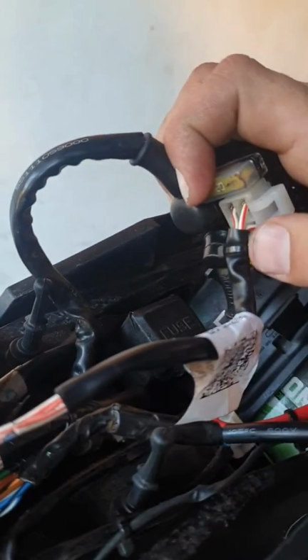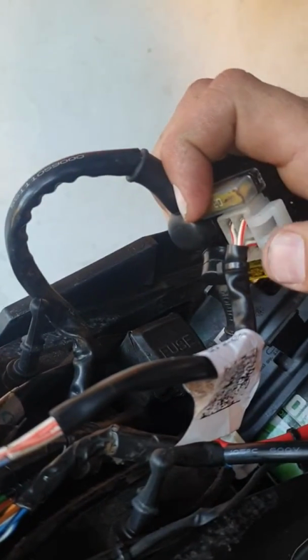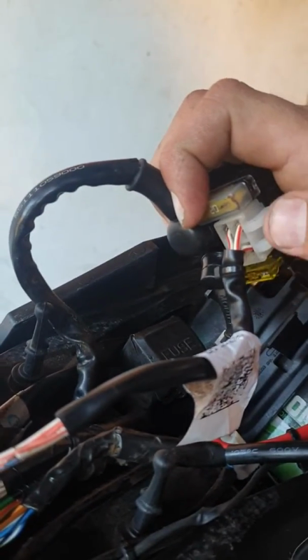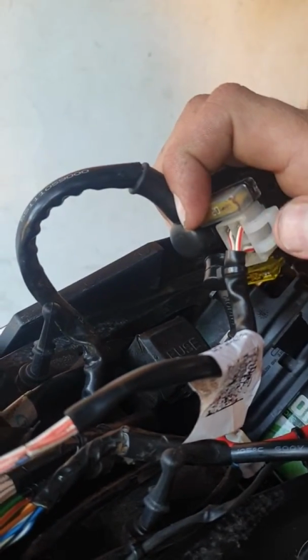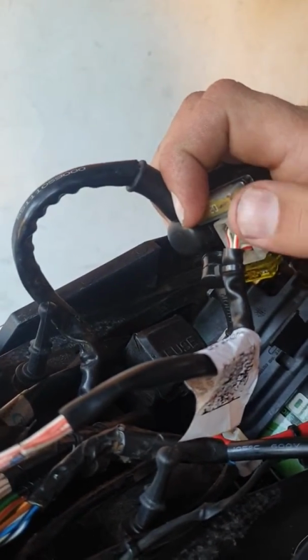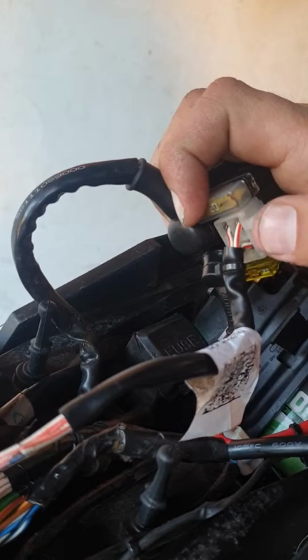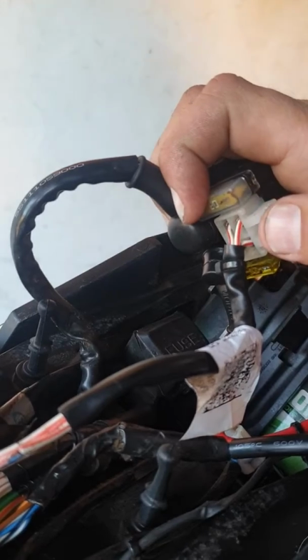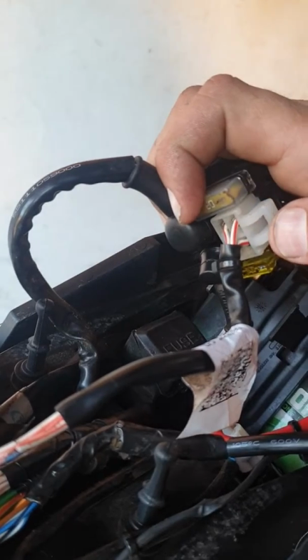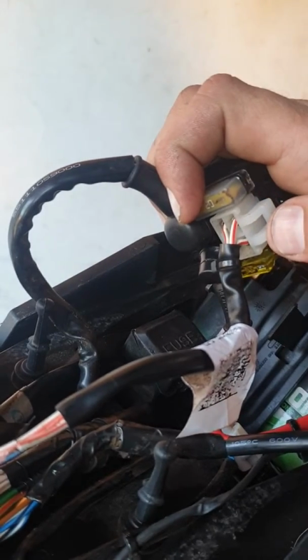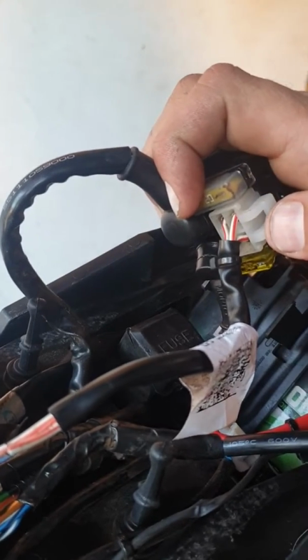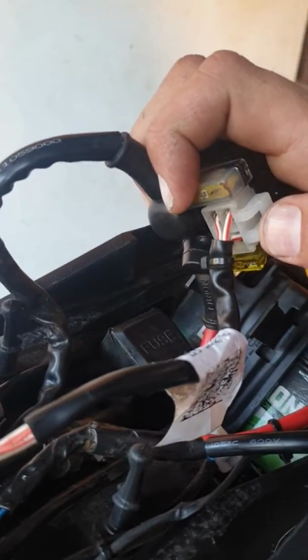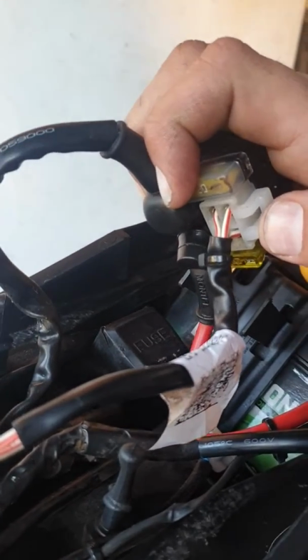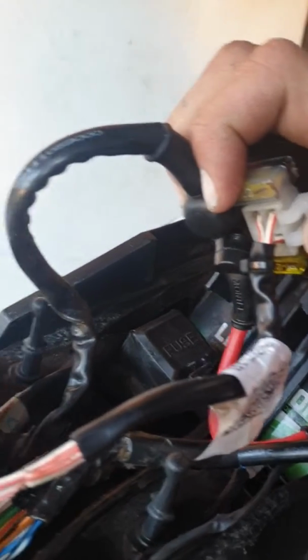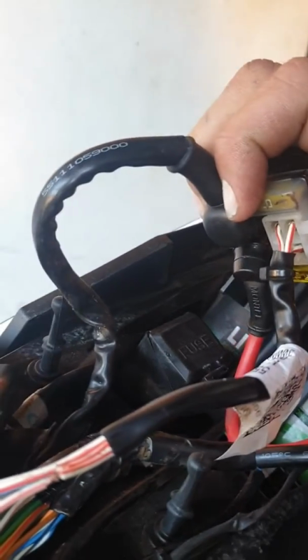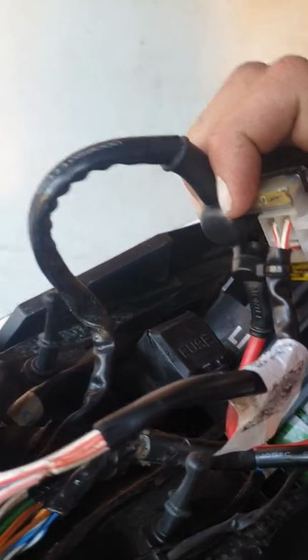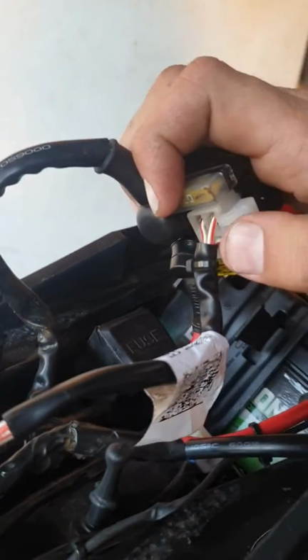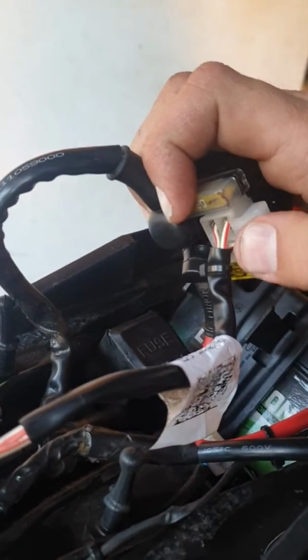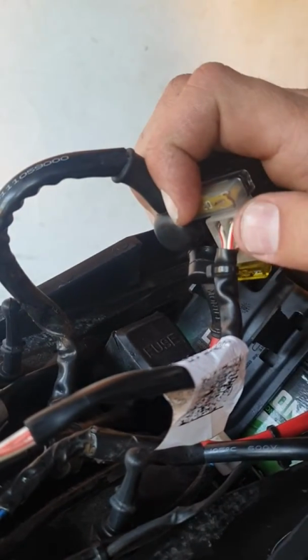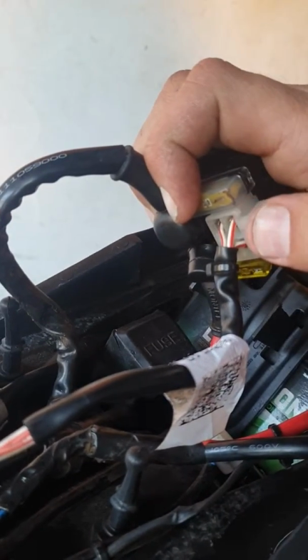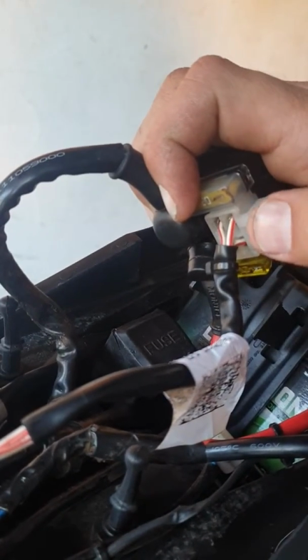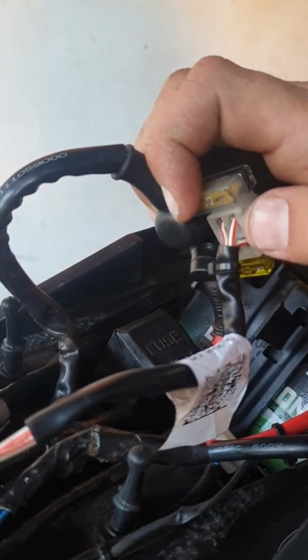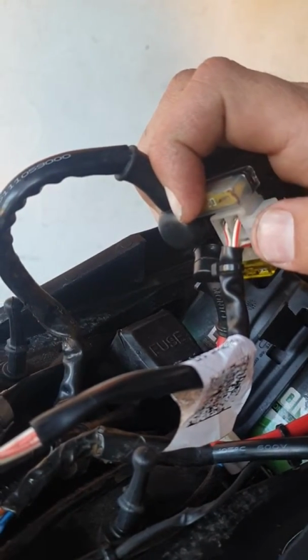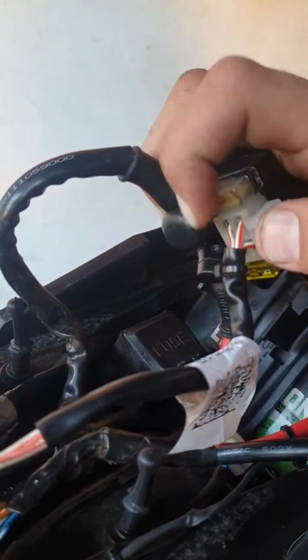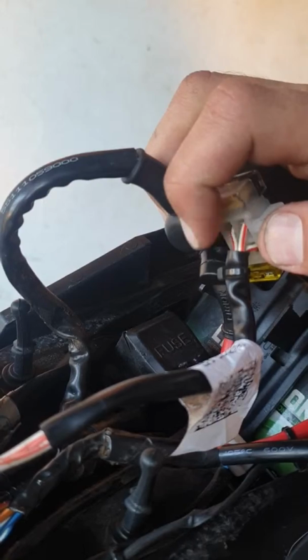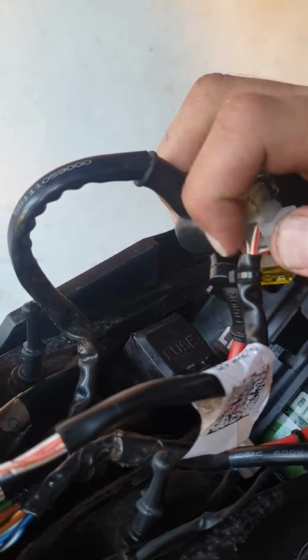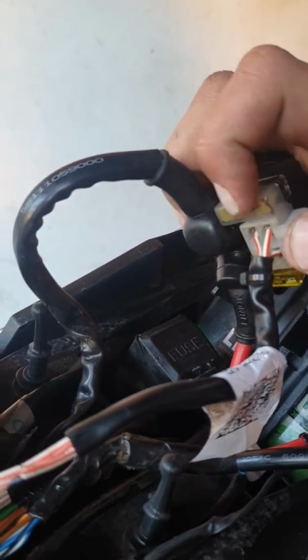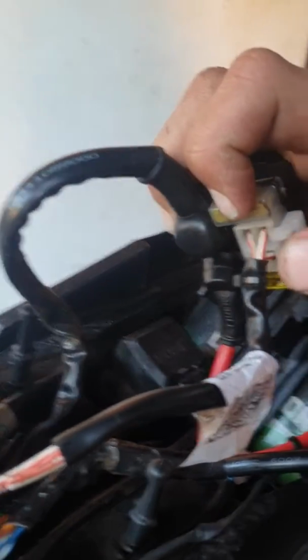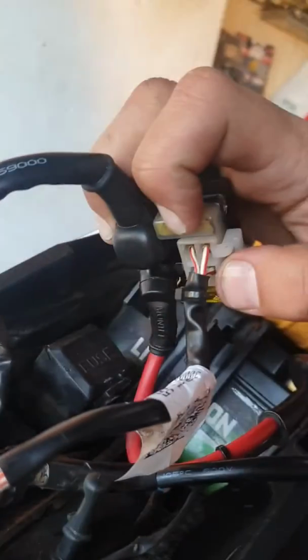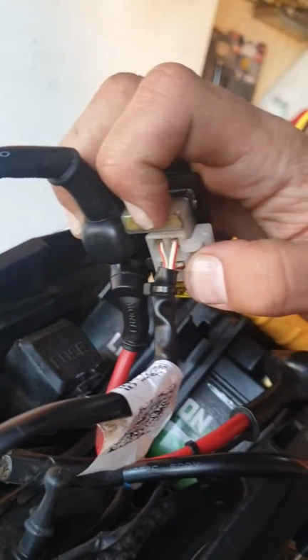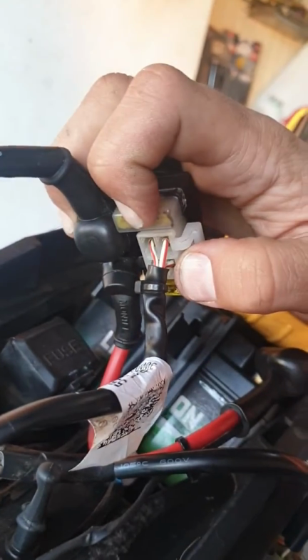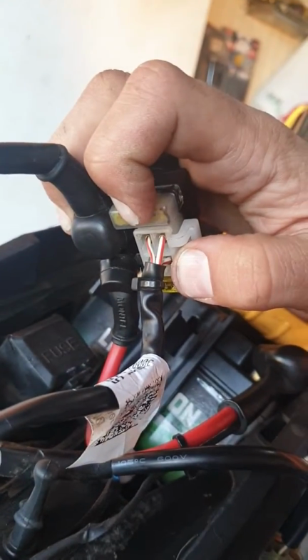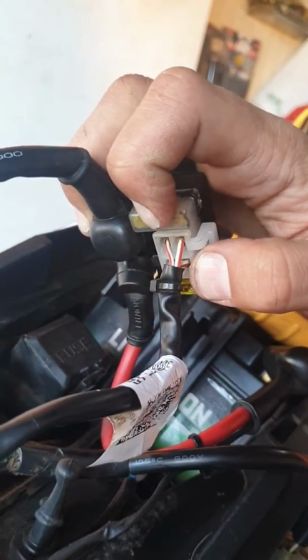All three of these white and red wires need 12 volts, but only the top two had 12 volts. The thinner wire had no 12 volts there.